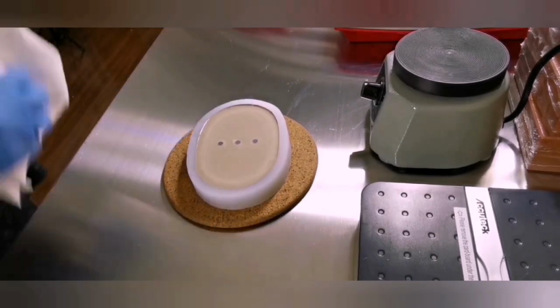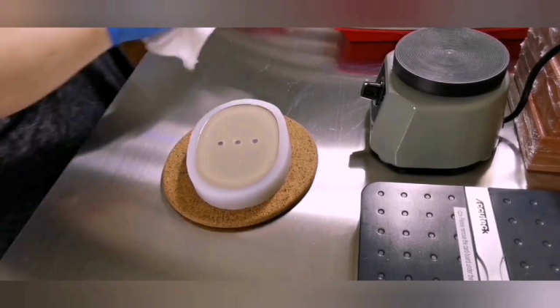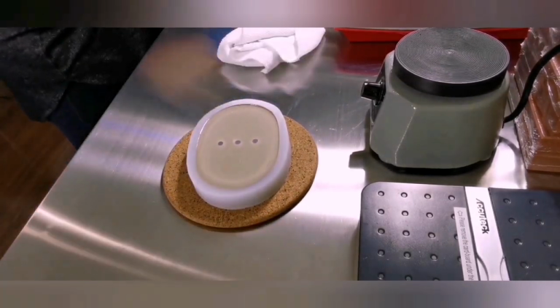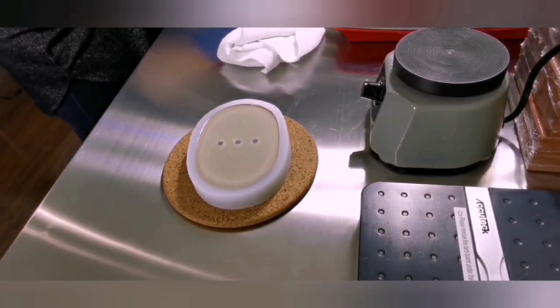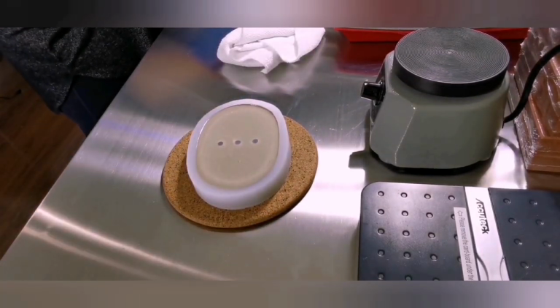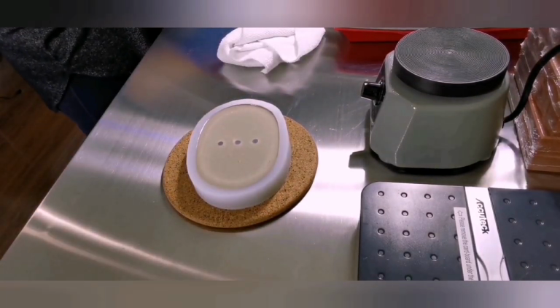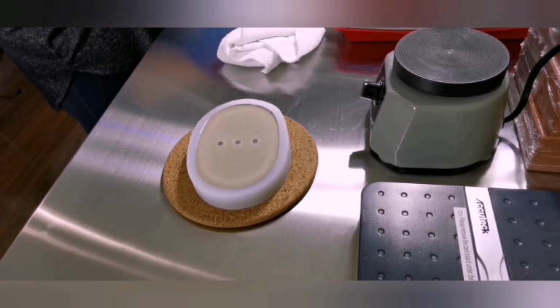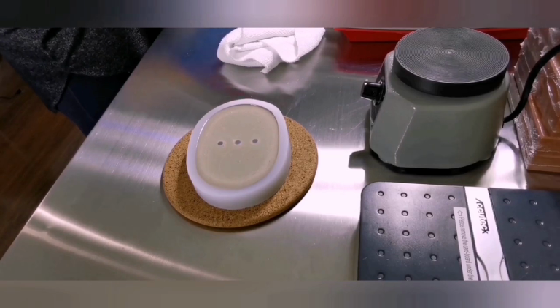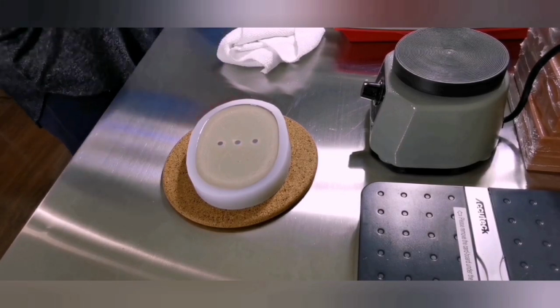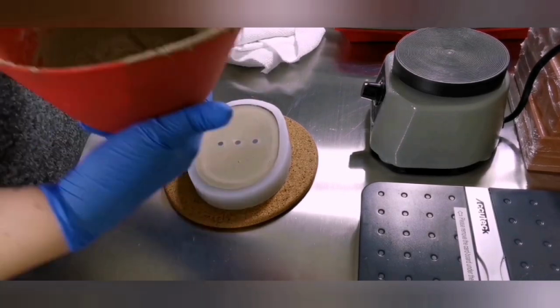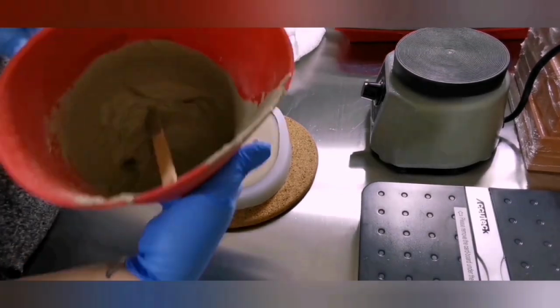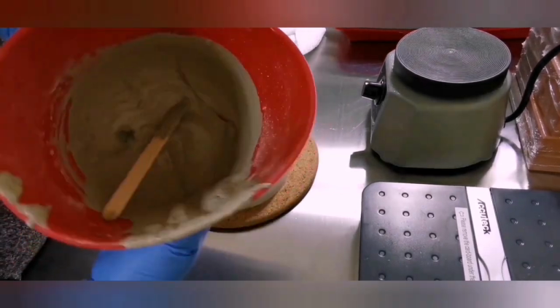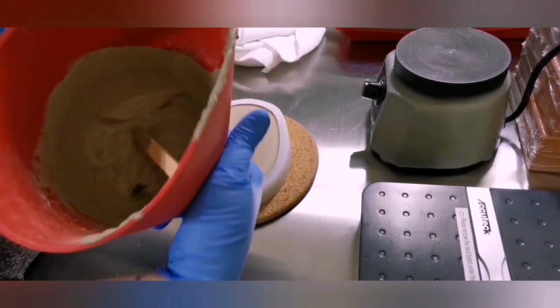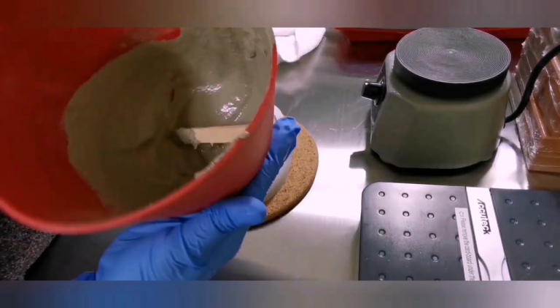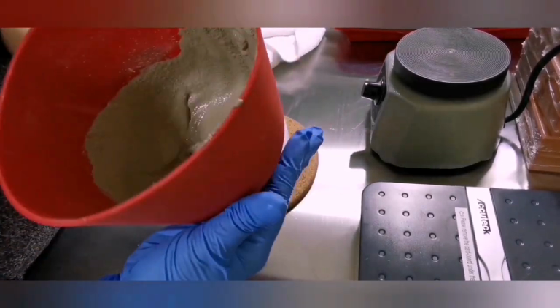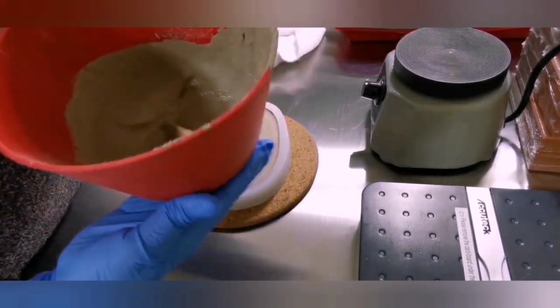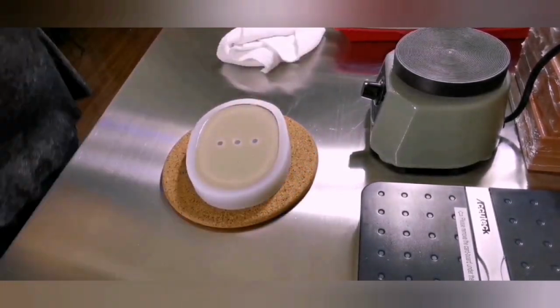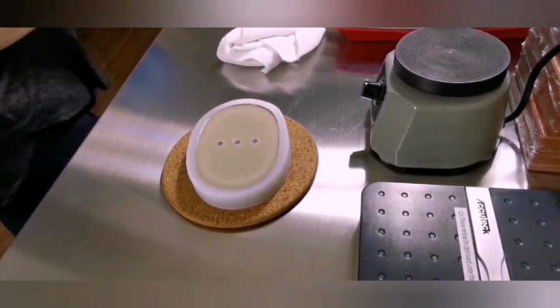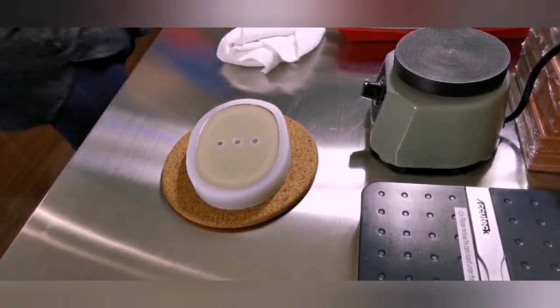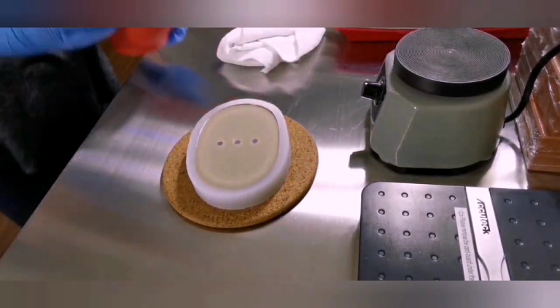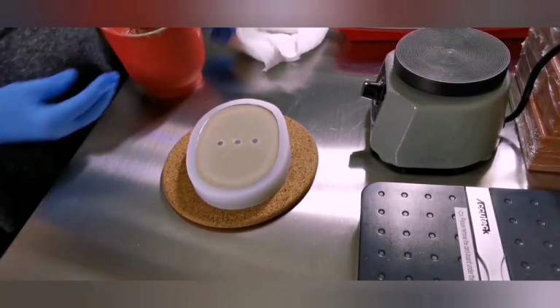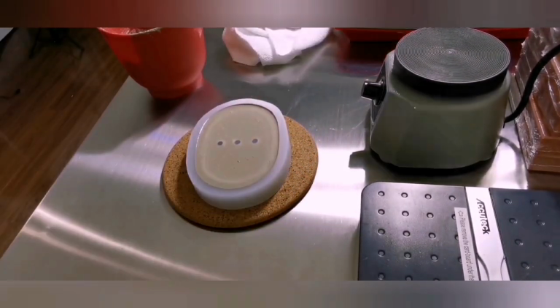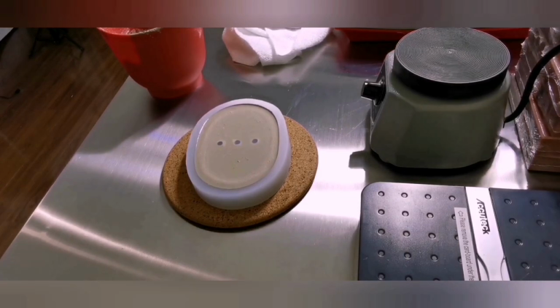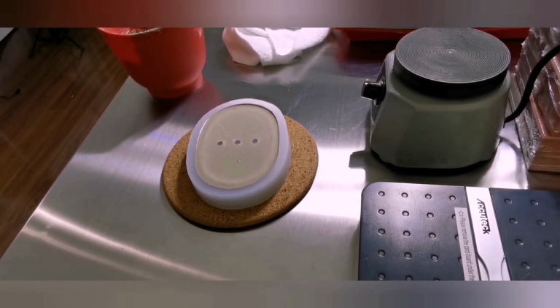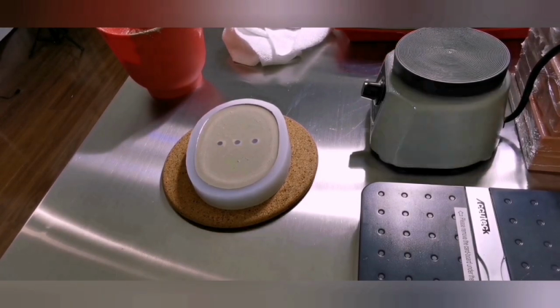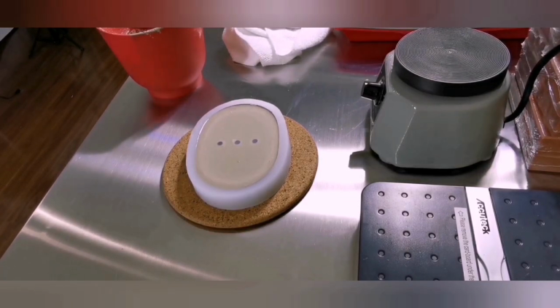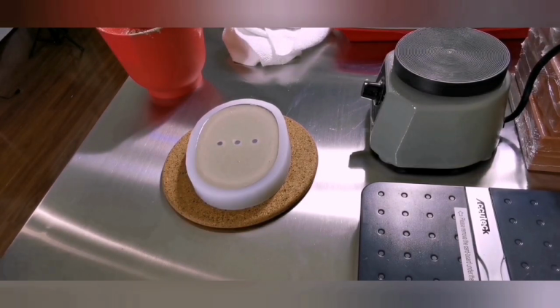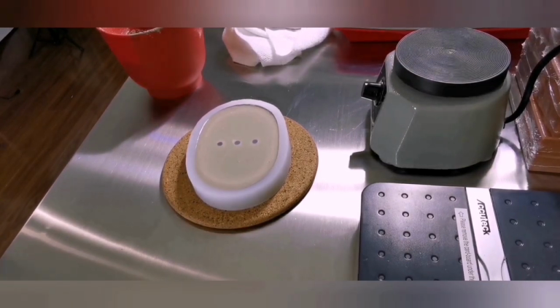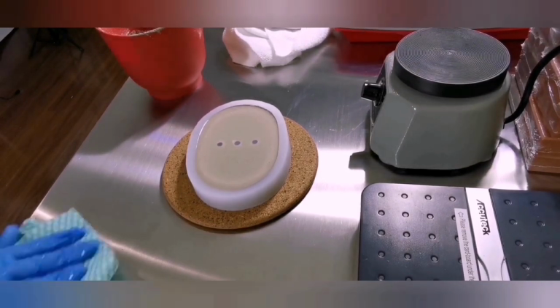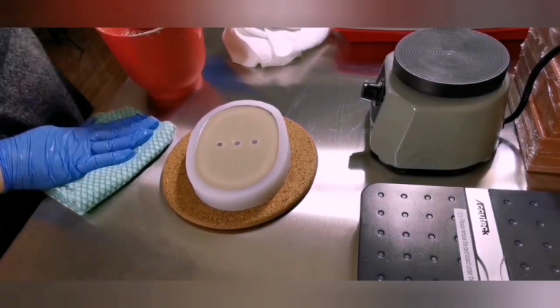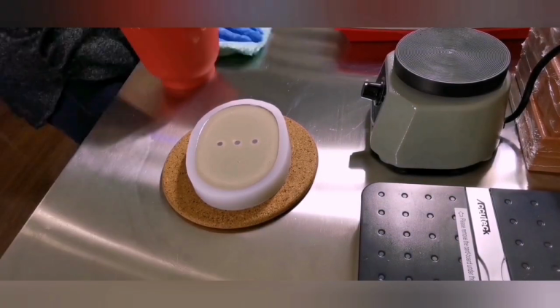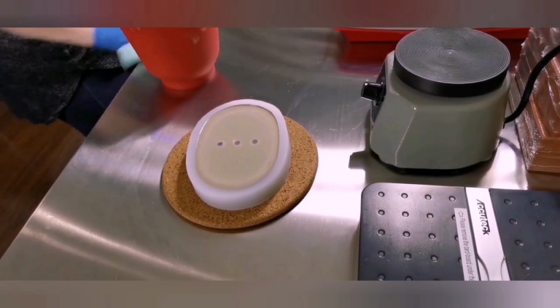Just quickly coming back to show you the bowl and say that cleanup is very simple — I just took the bowl outside and rinsed it with my hose. Just like that, cleanup is super simple.